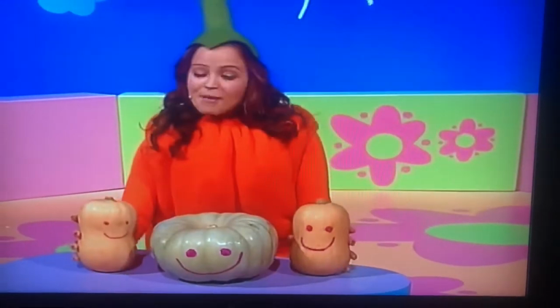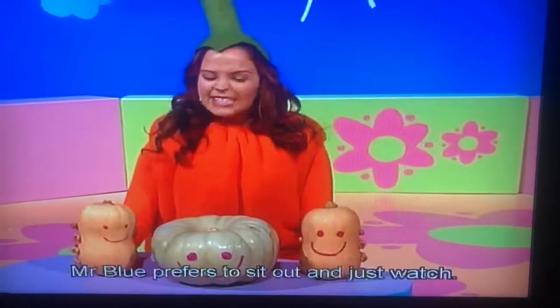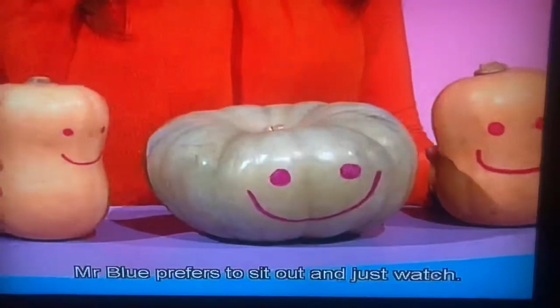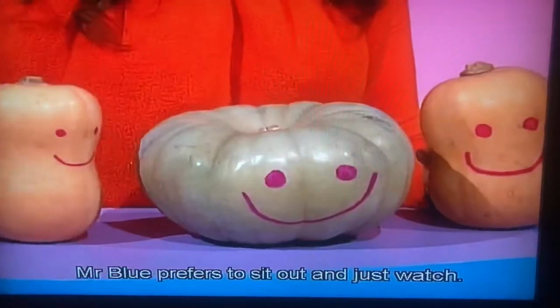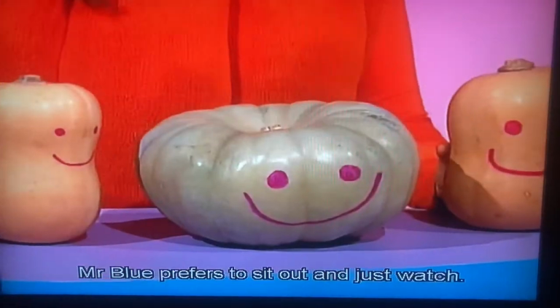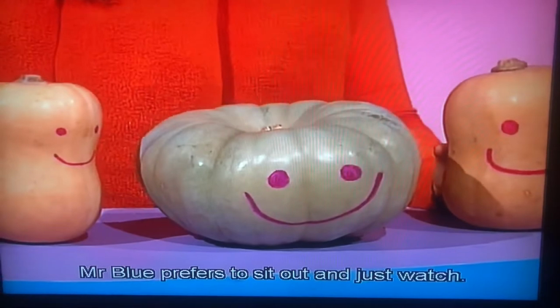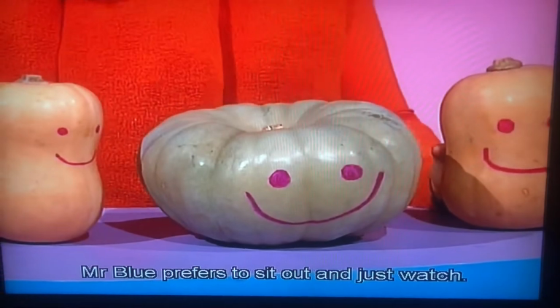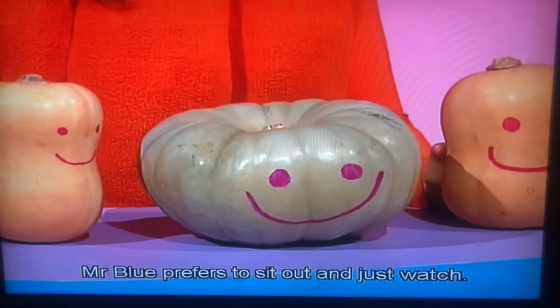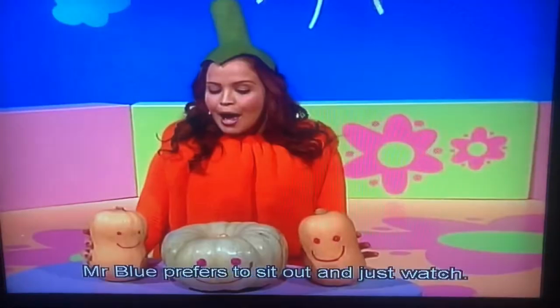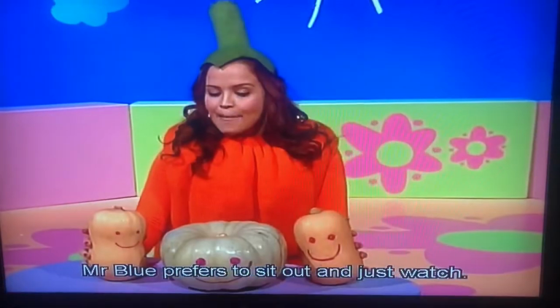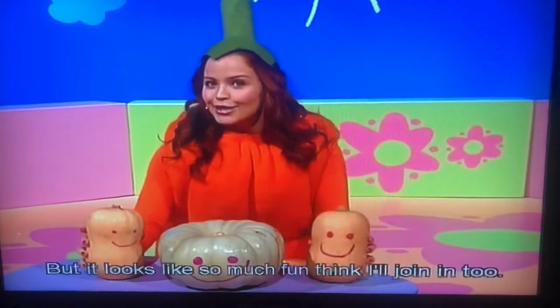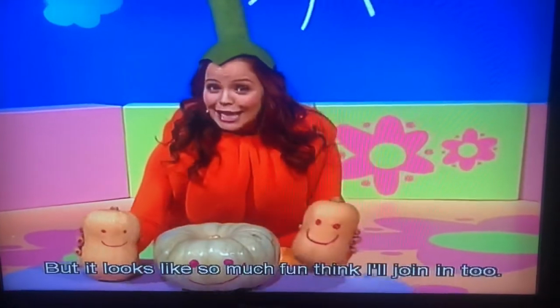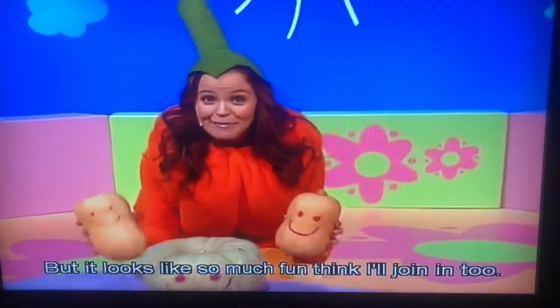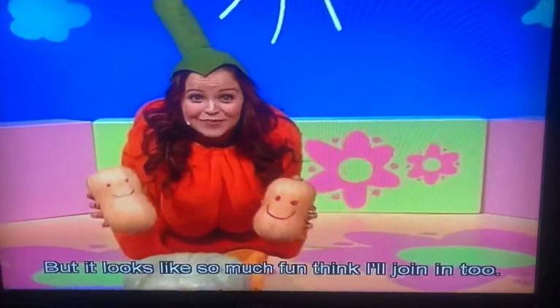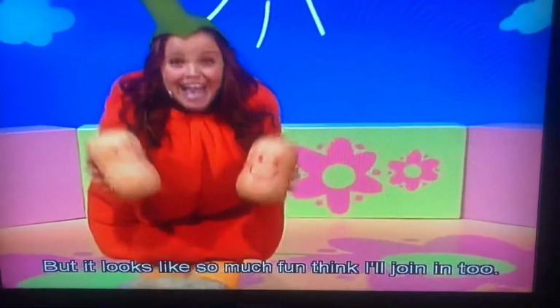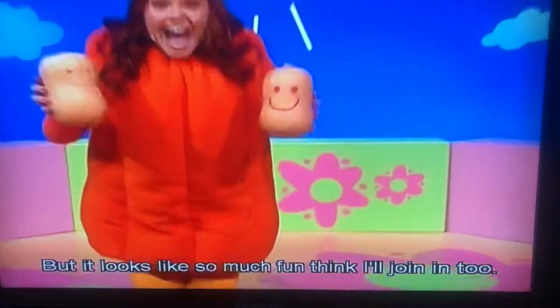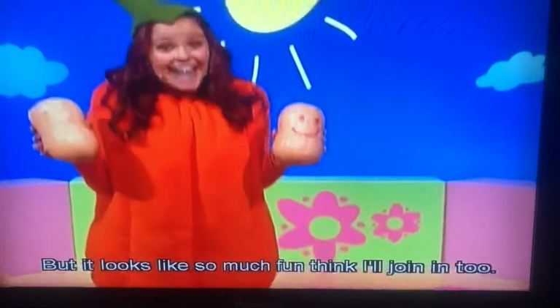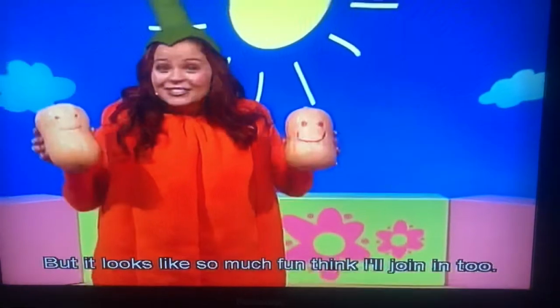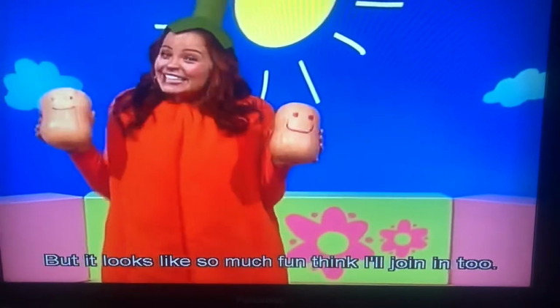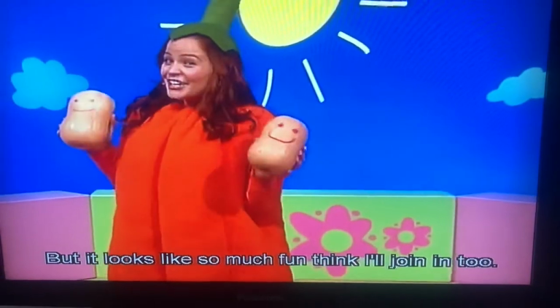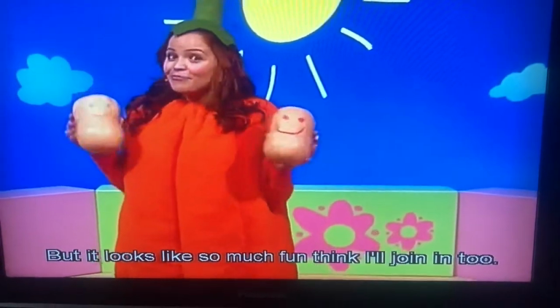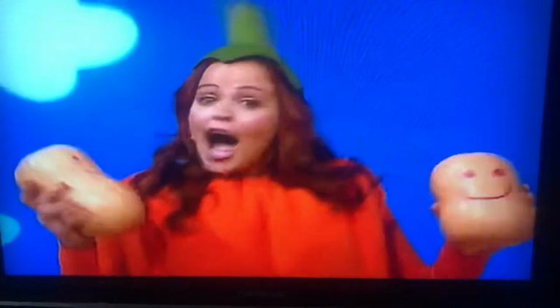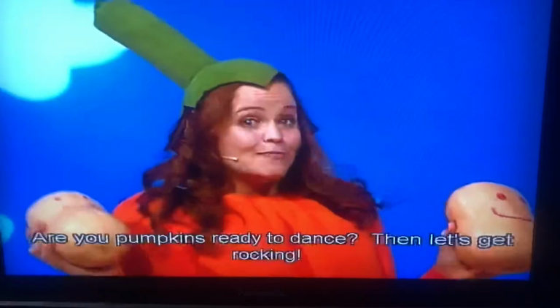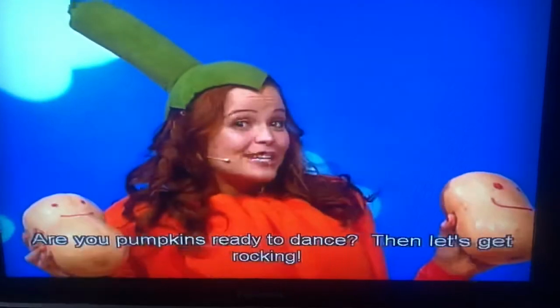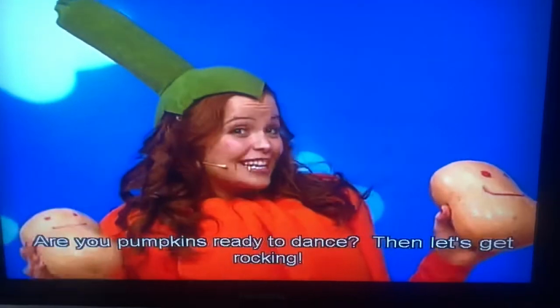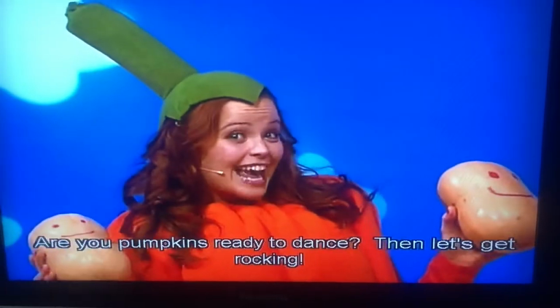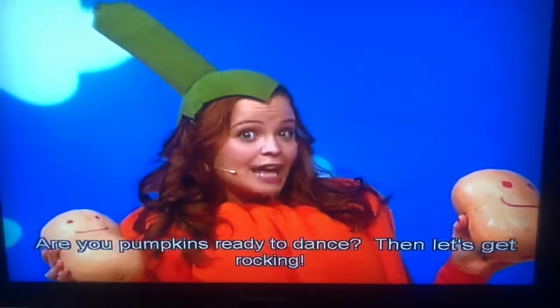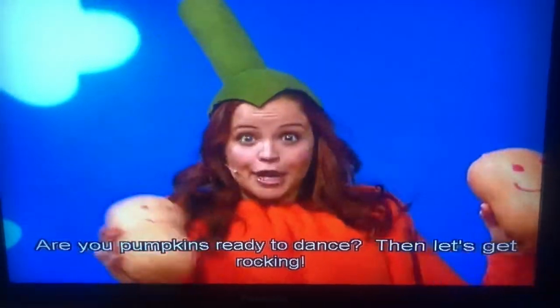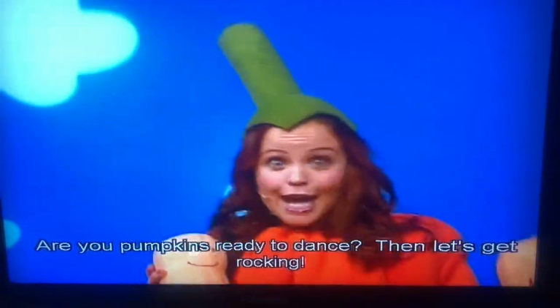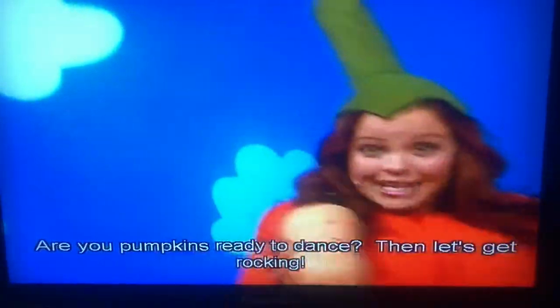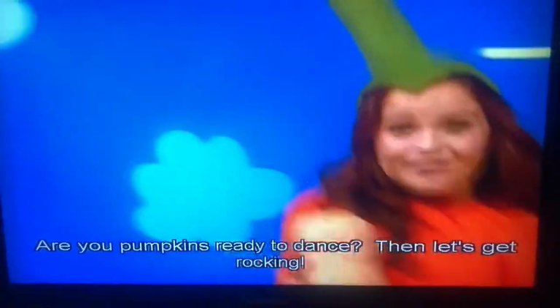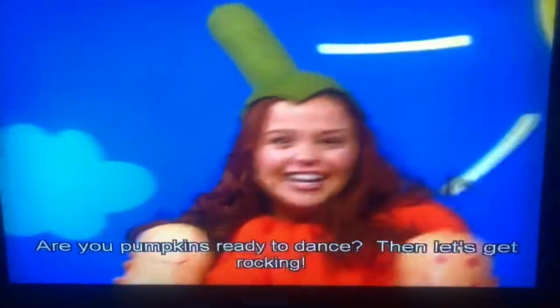Mr. Blue prefers to just sit out and watch, but it looks like so much fun, I think I'll join in too. Are you pumpkins ready to dance? Then let's get rocky!